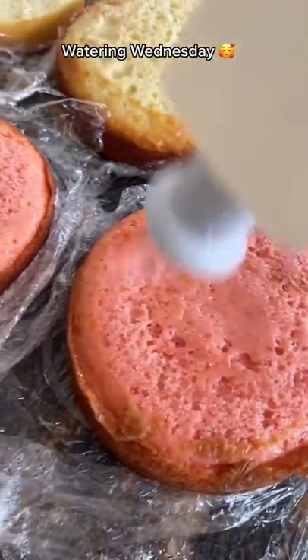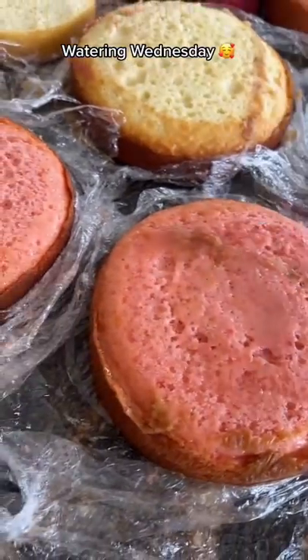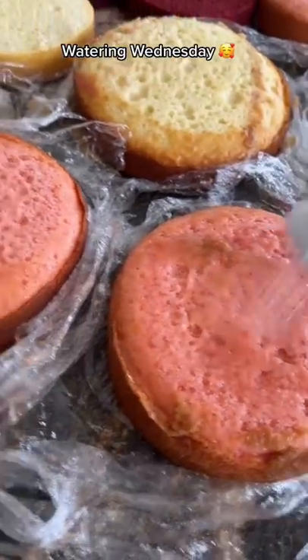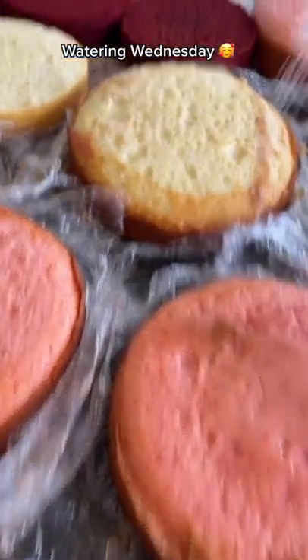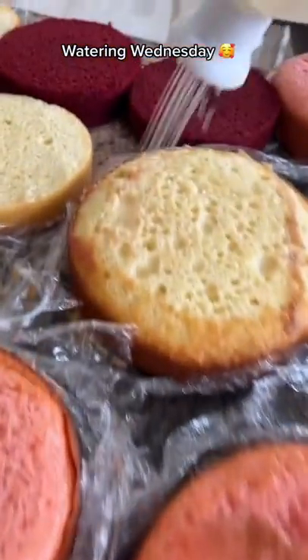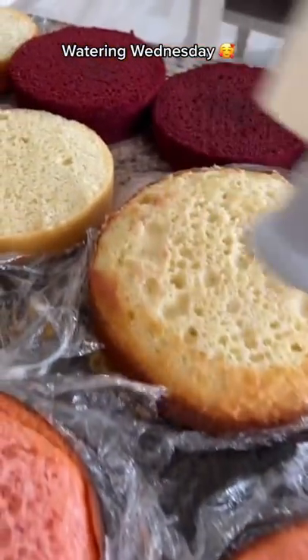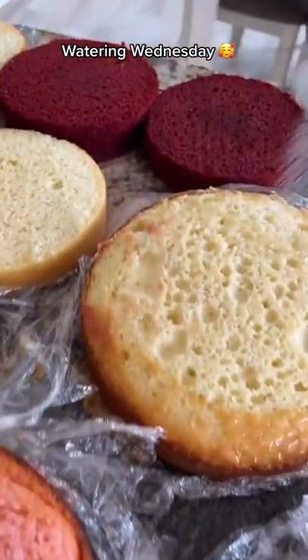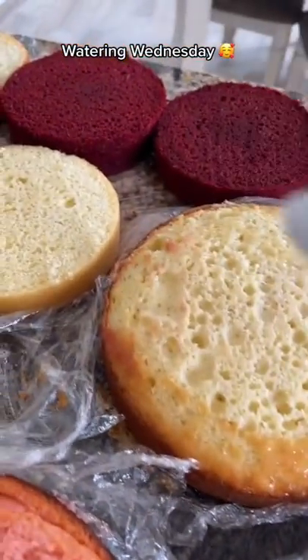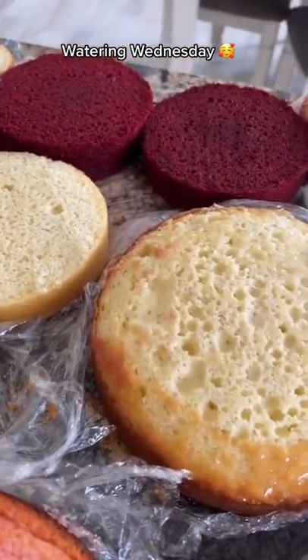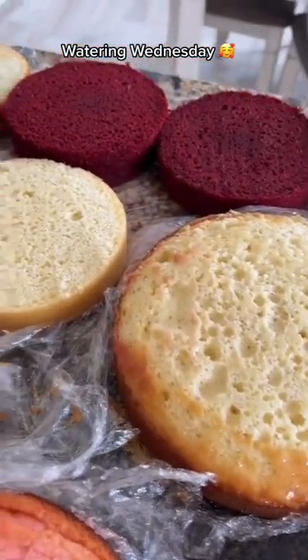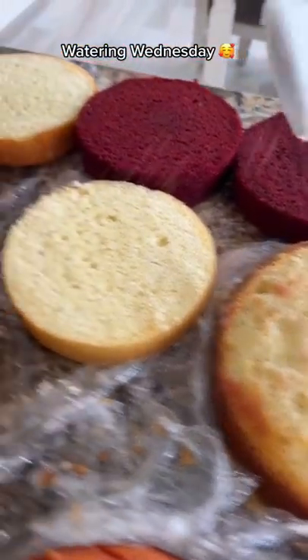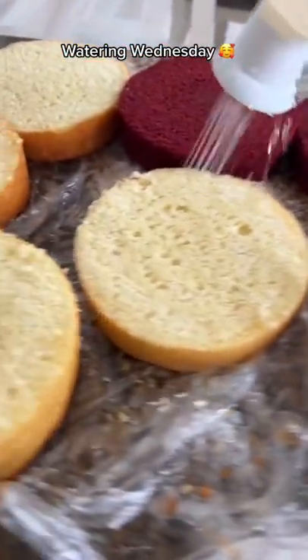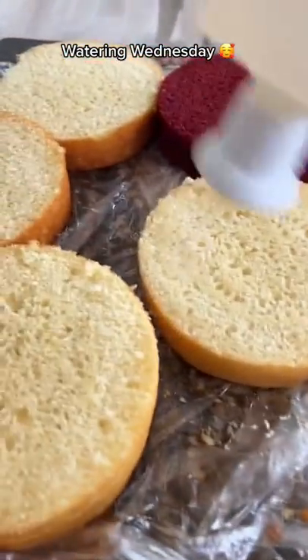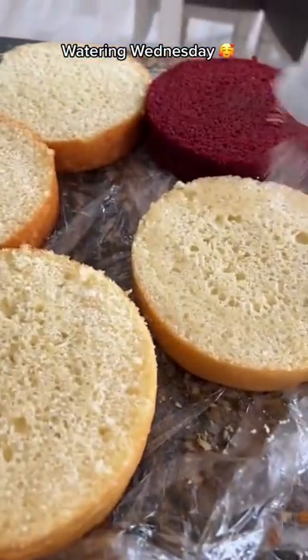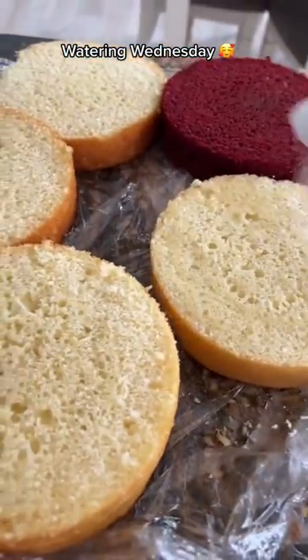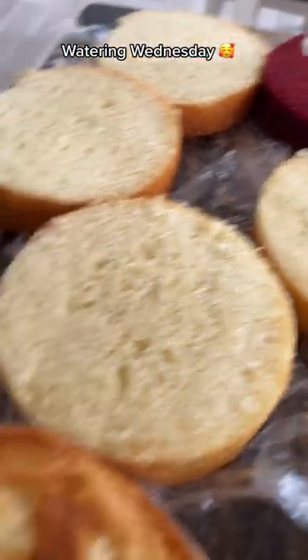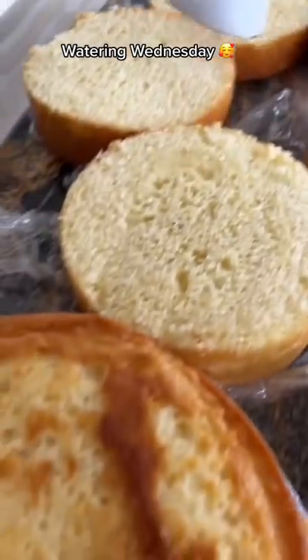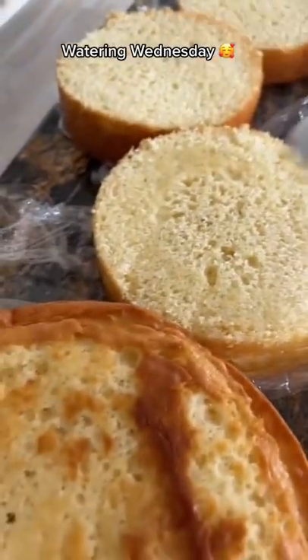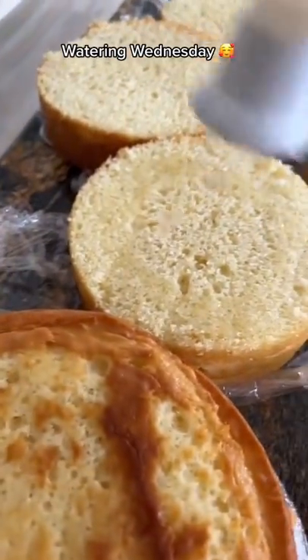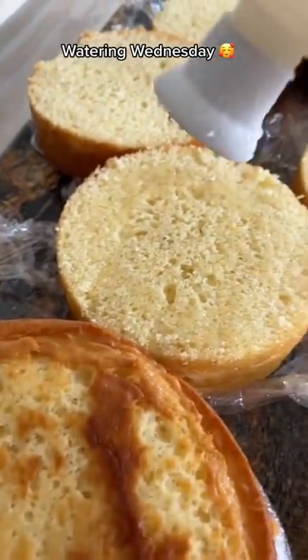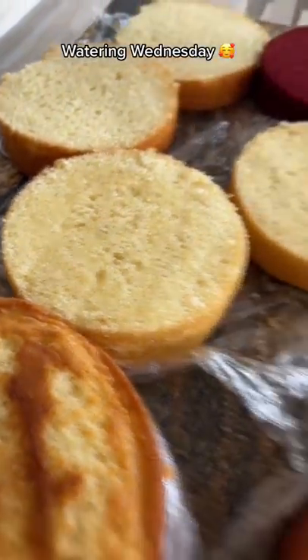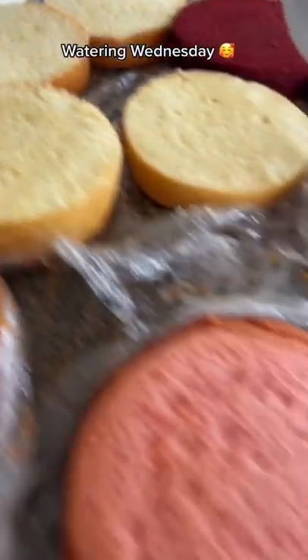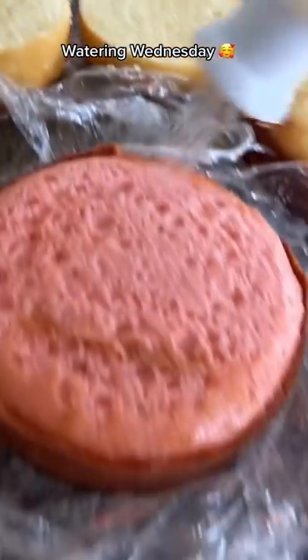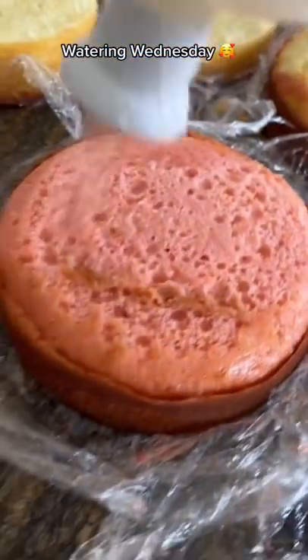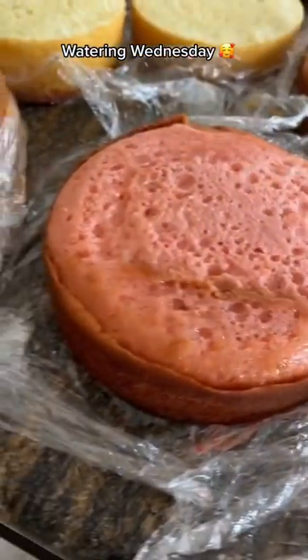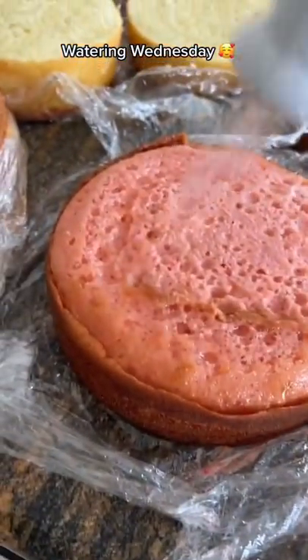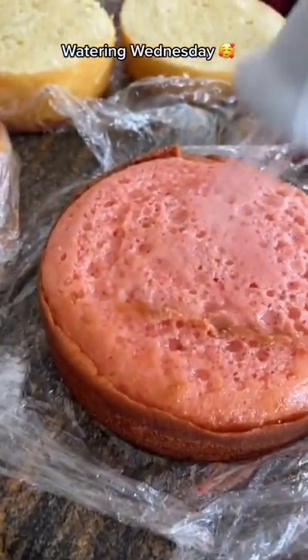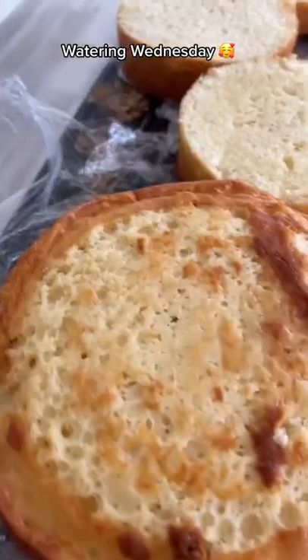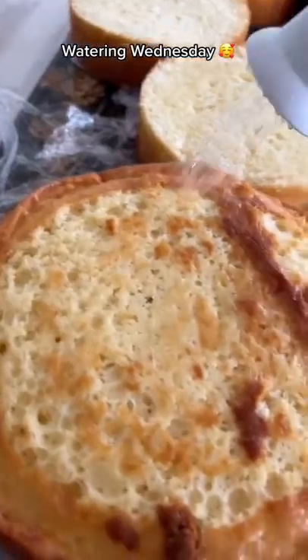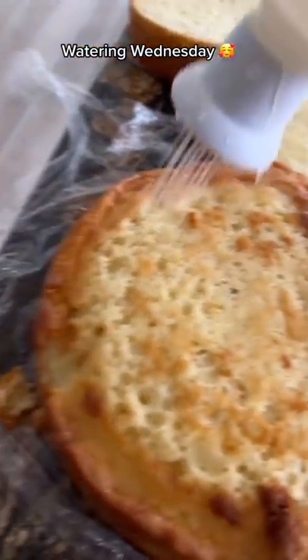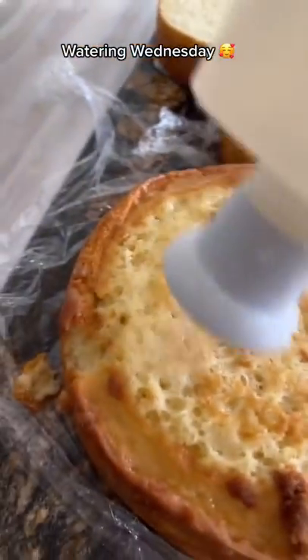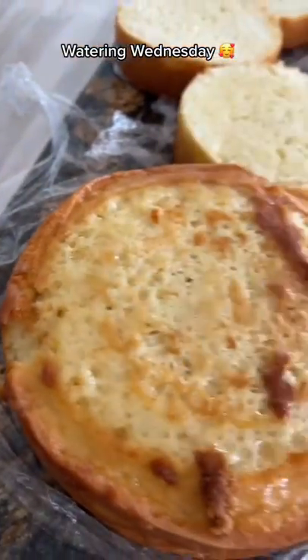Watering Wednesday, when I water my cakes and help them grow. I'm just kidding, guys. Or maybe I'm not. But let's just say I am, okay?